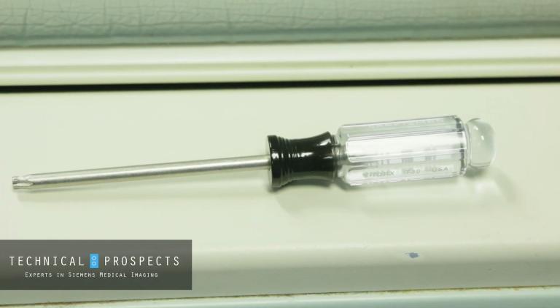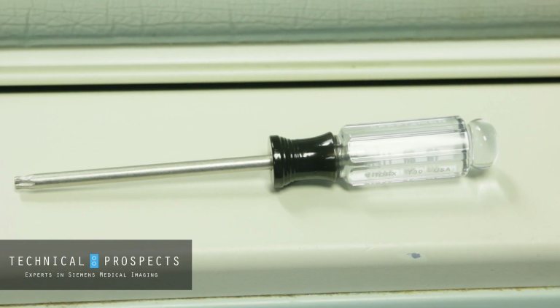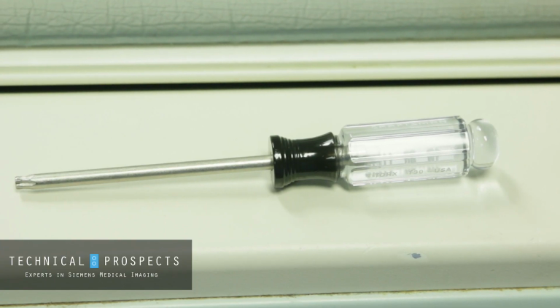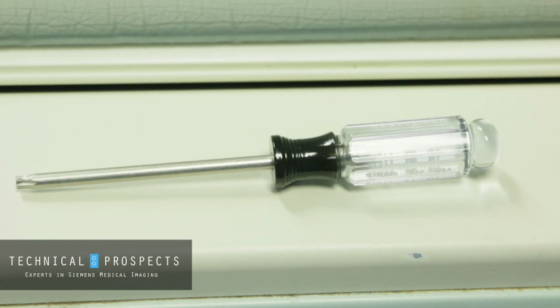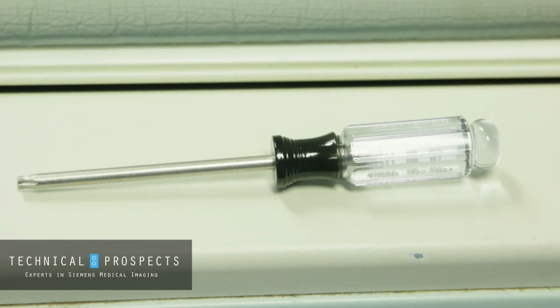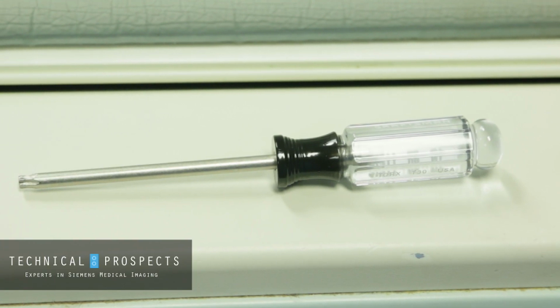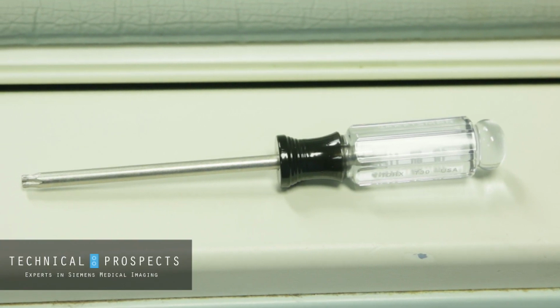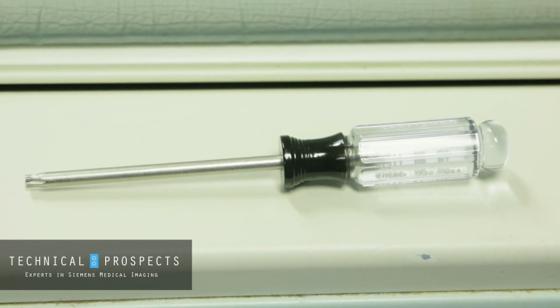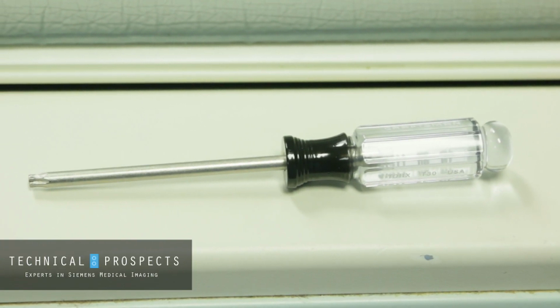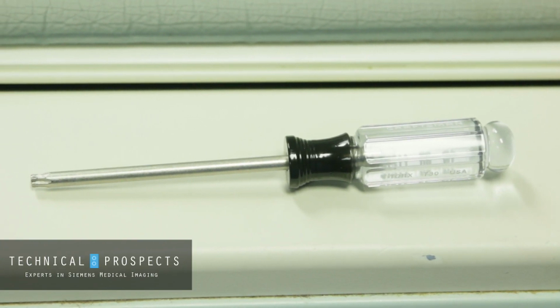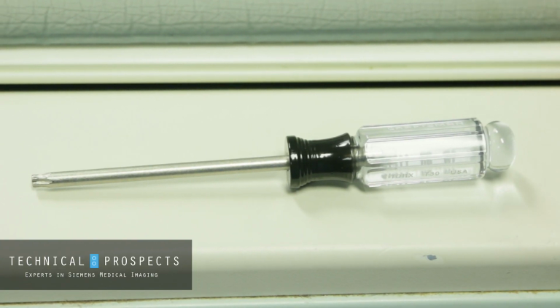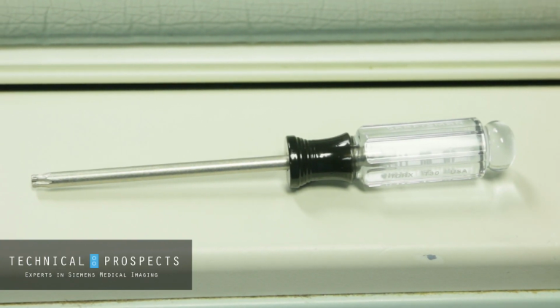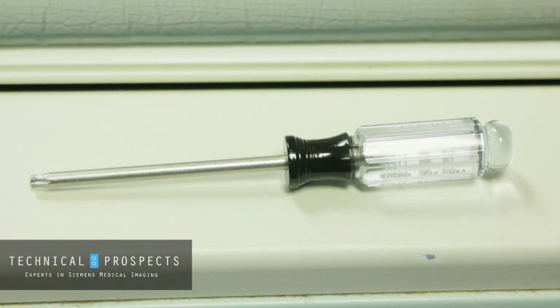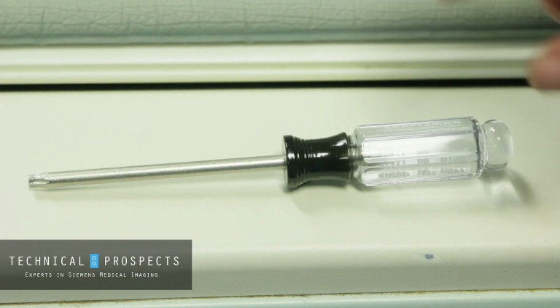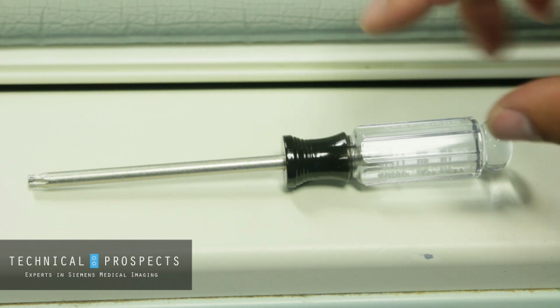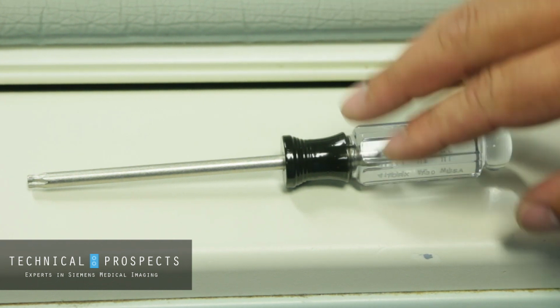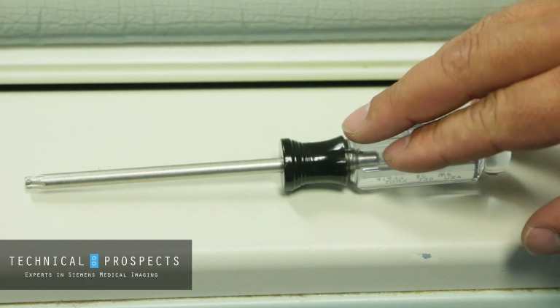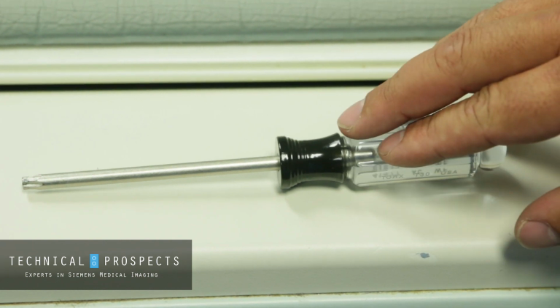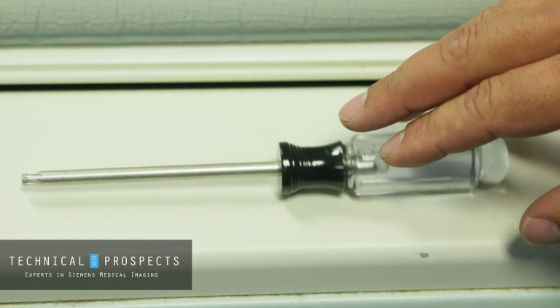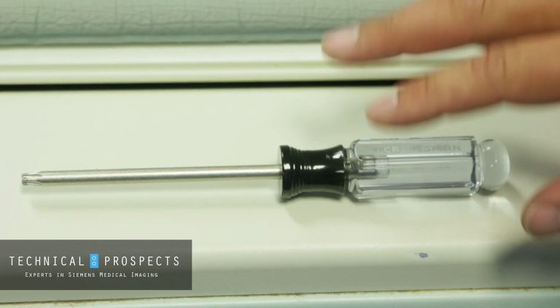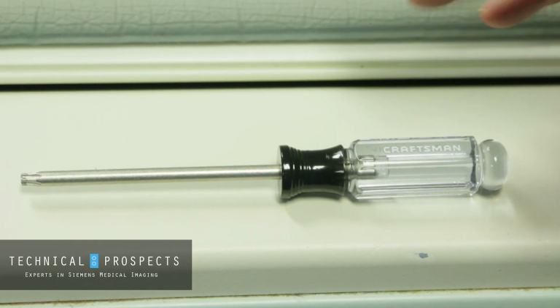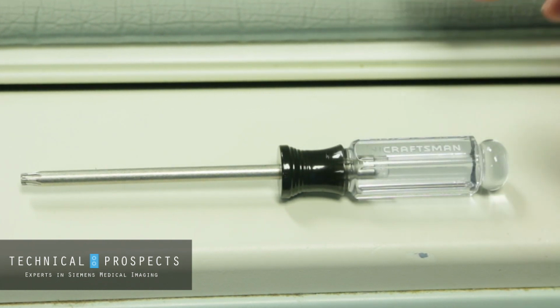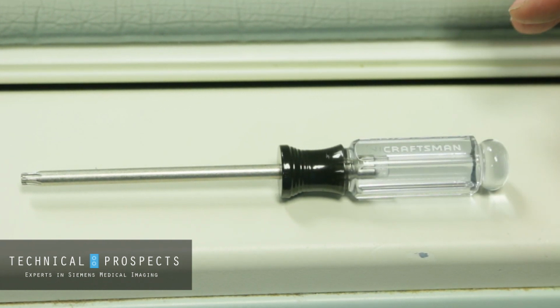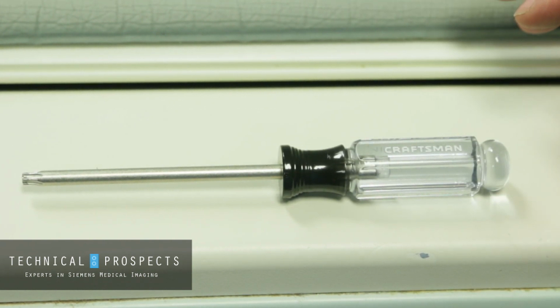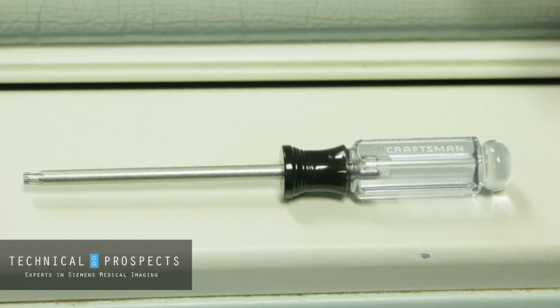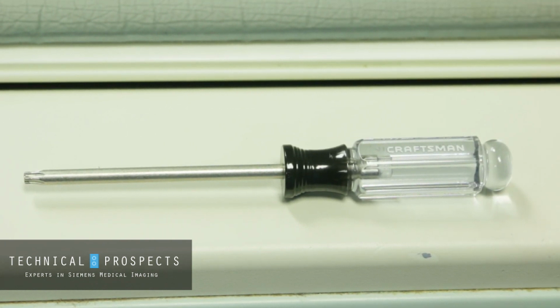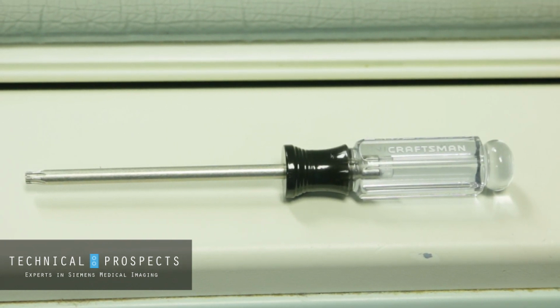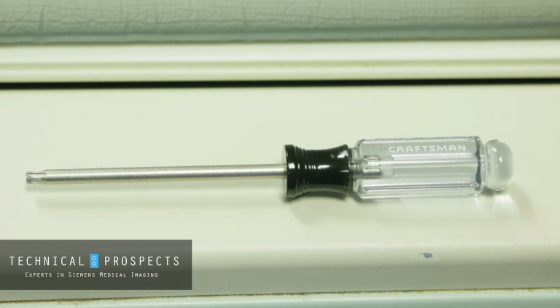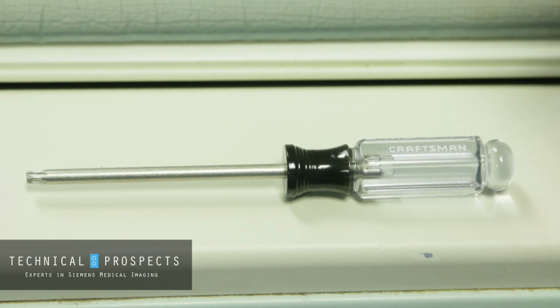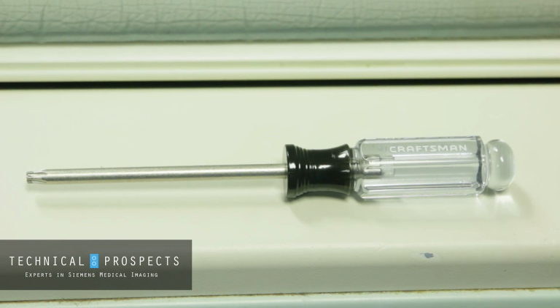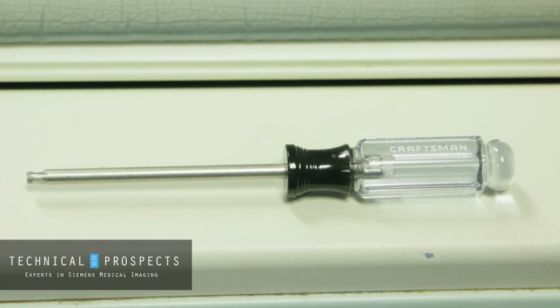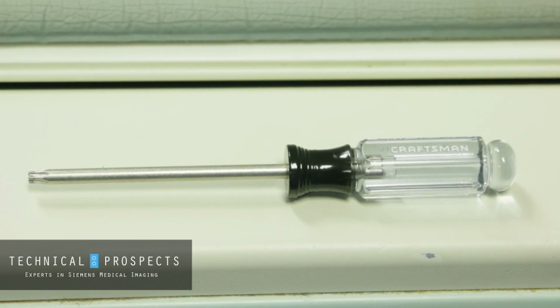A really important tool when you're working on a Definition system is that most of the cover screws are going to be a T30 Torx. A lot of the screws on the system are Torx, and in this case for cover screws the T30 is the size you'll need.